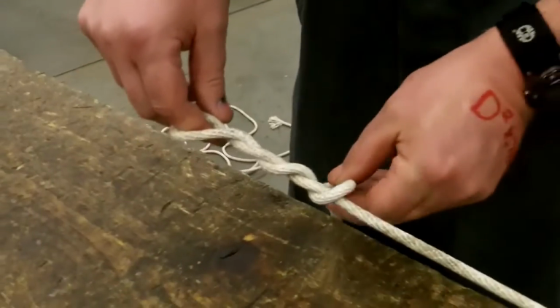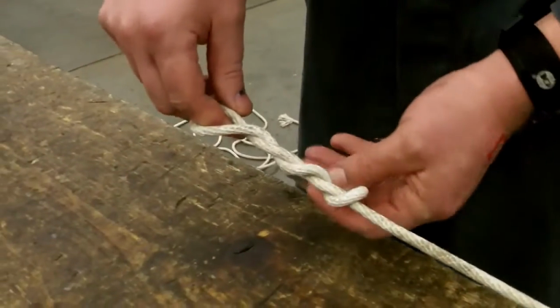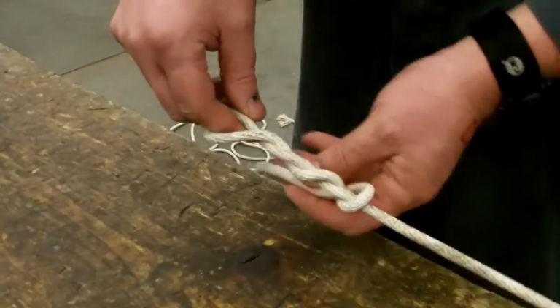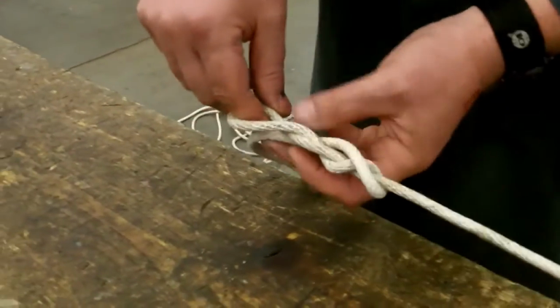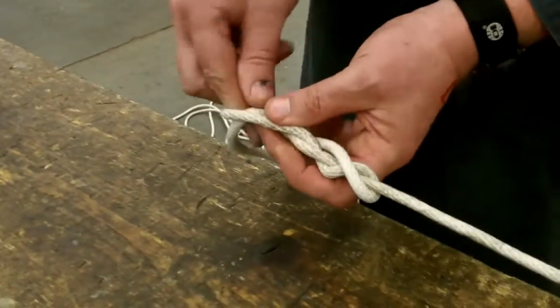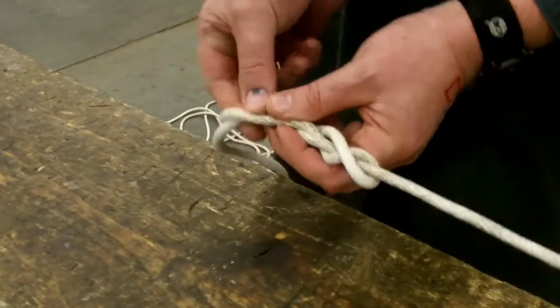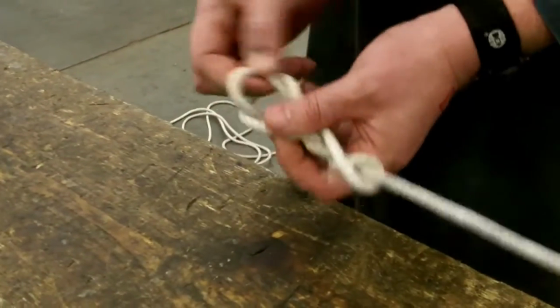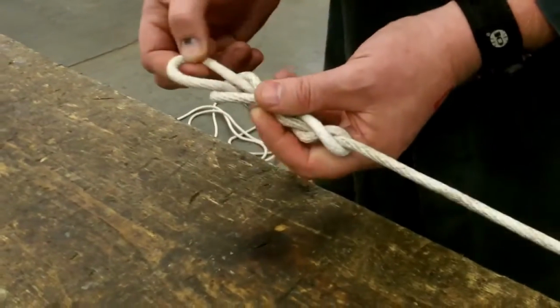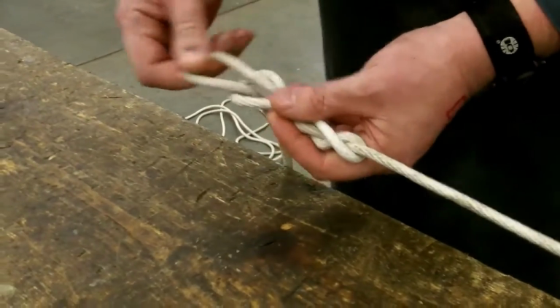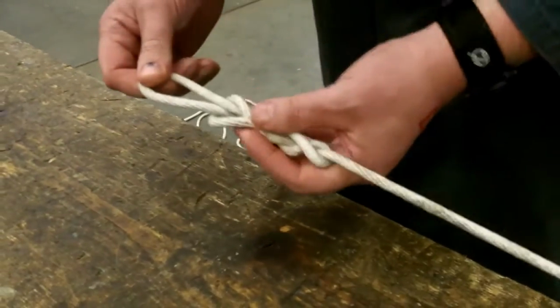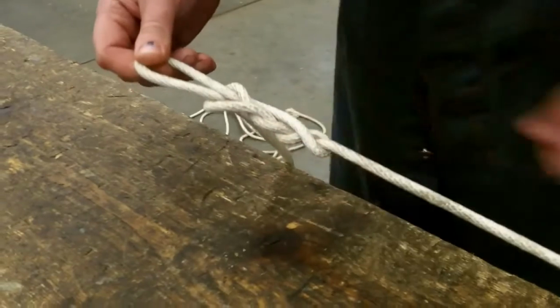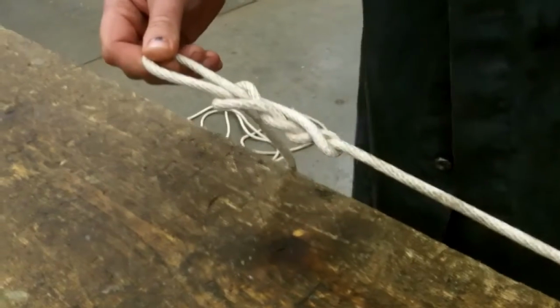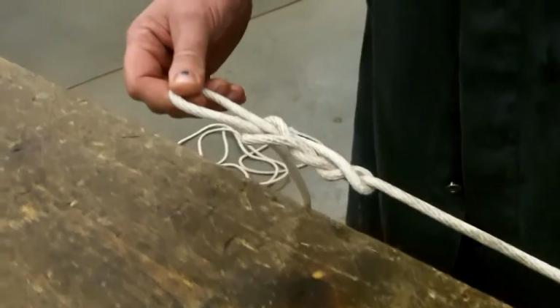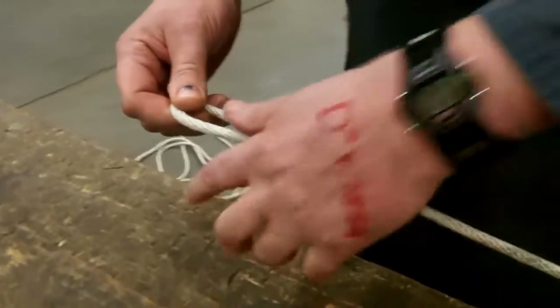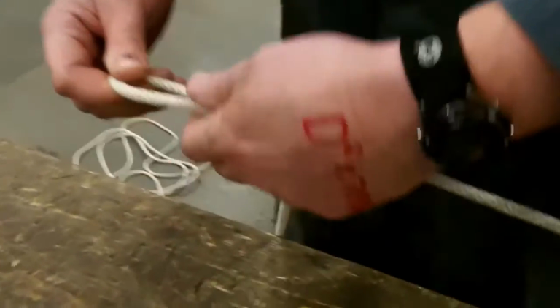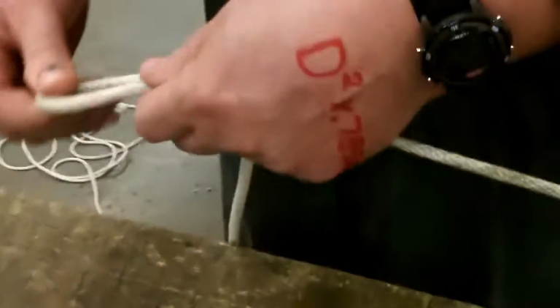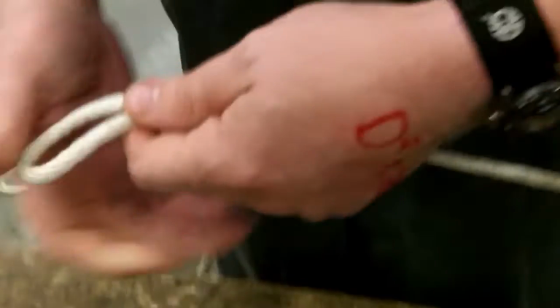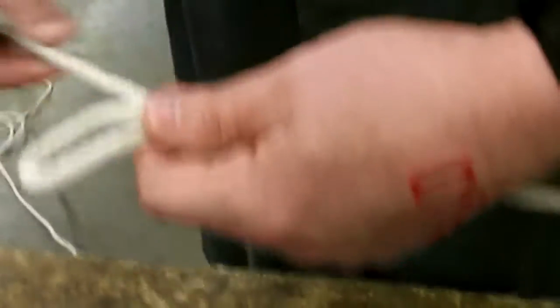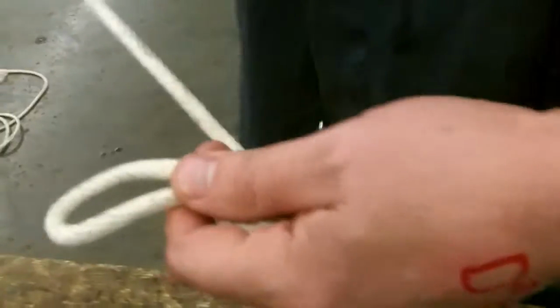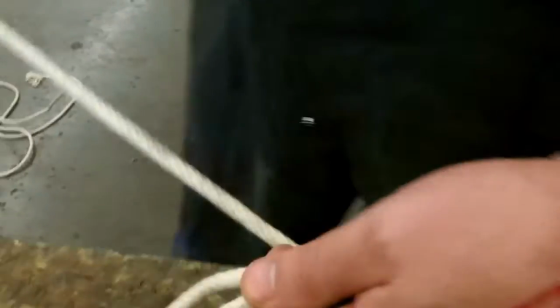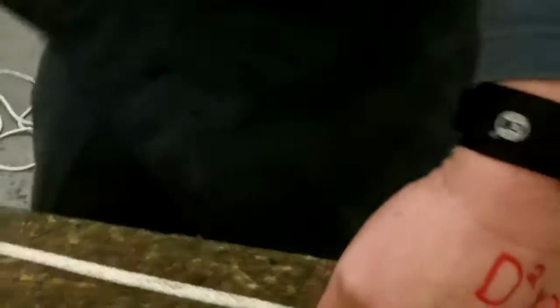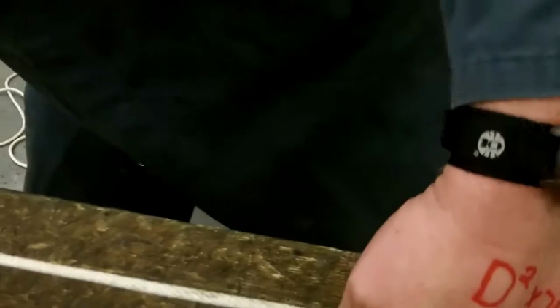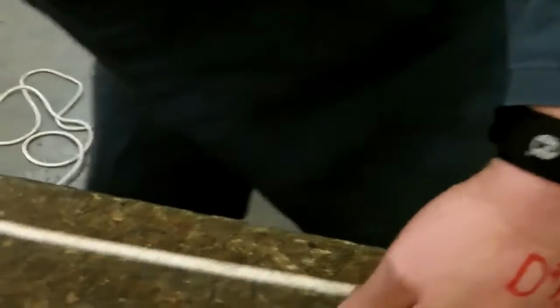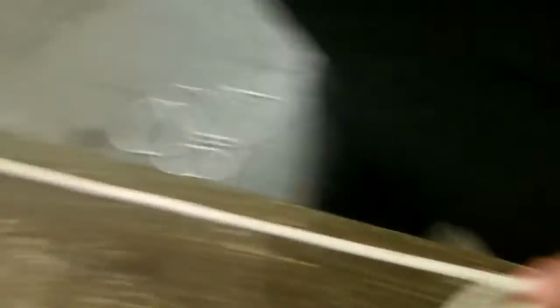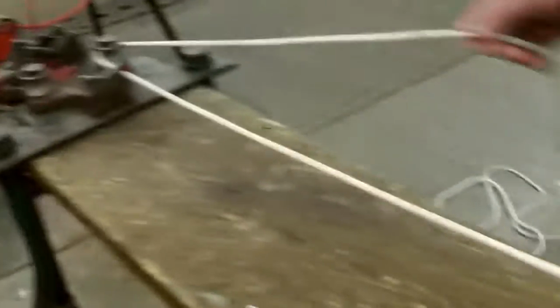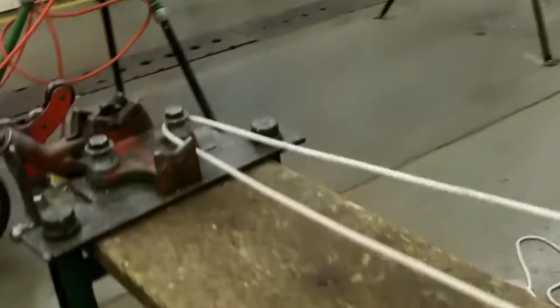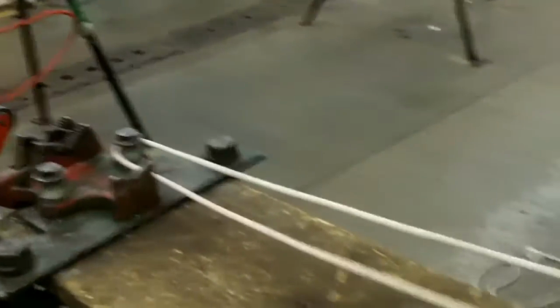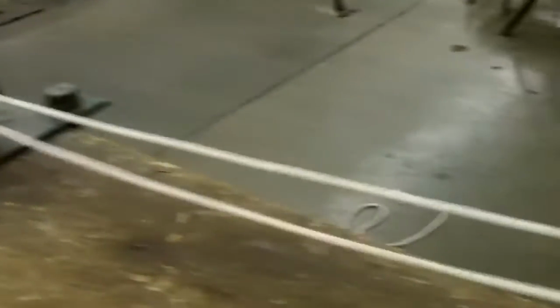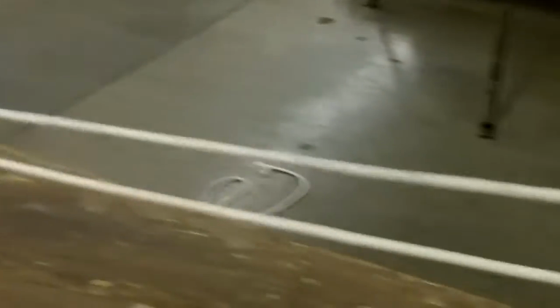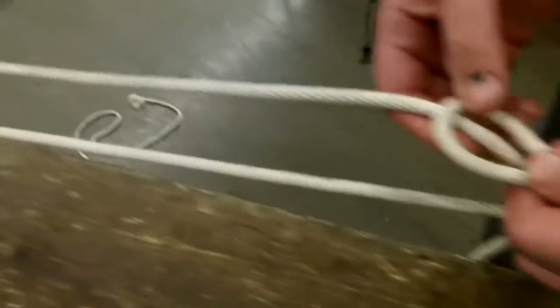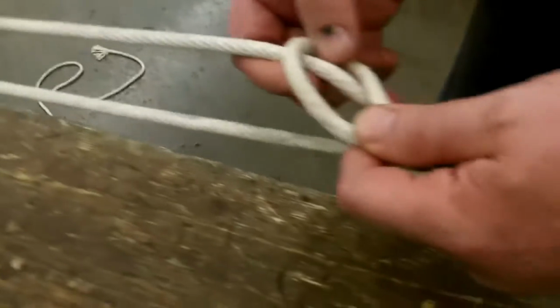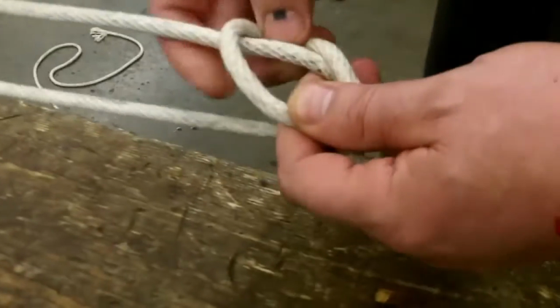We're going to now bring this rope and feed it through and just pull it up a couple of inches. This is where we're actually going to be tightening up the knot from. So we go around your other point that we're going to tighten to and come up through the hole.